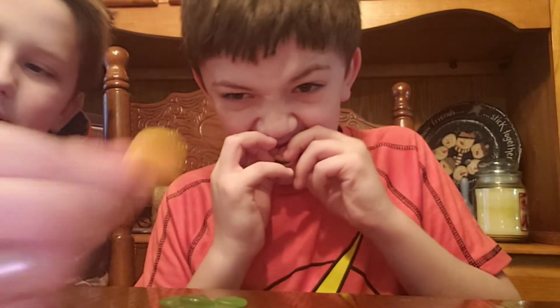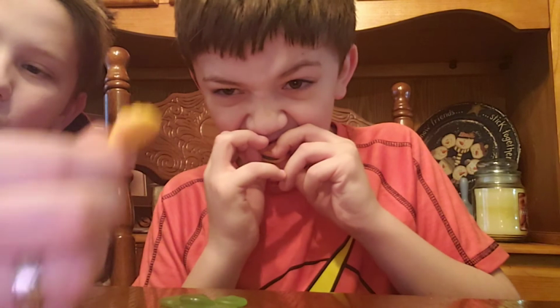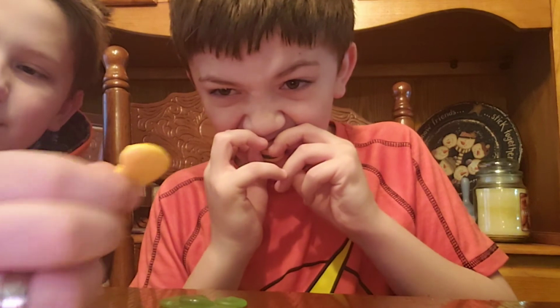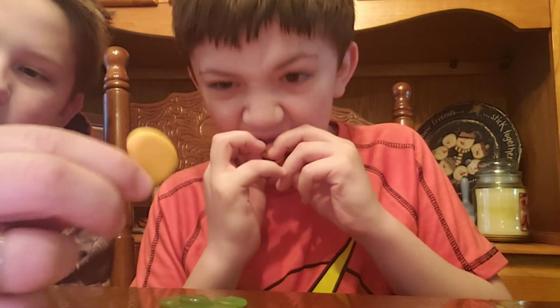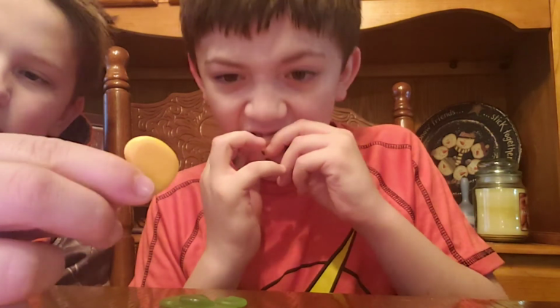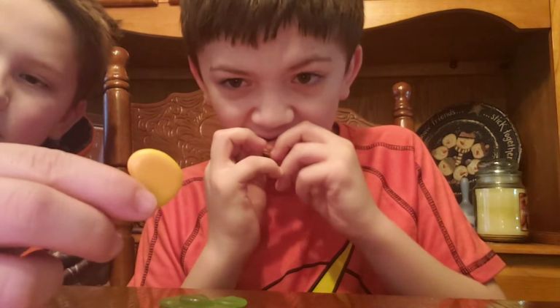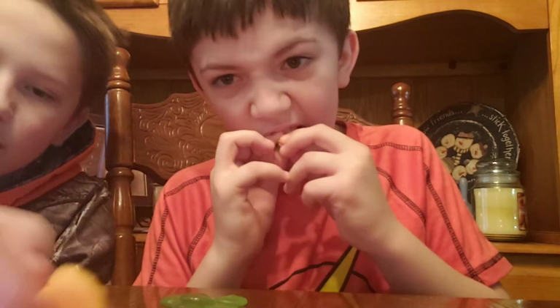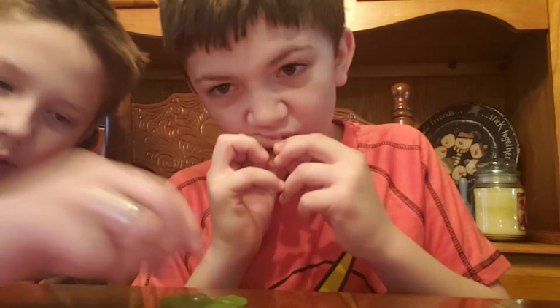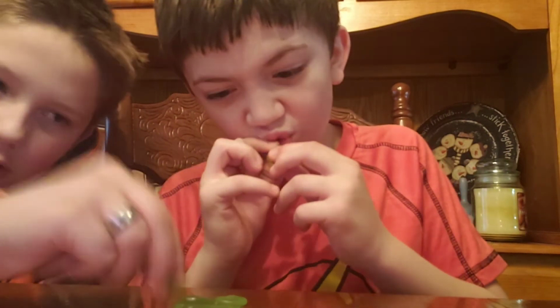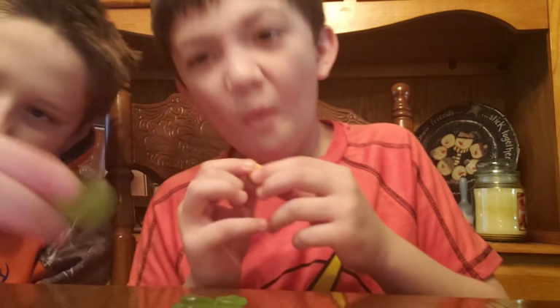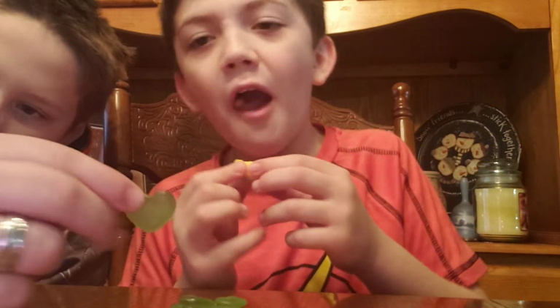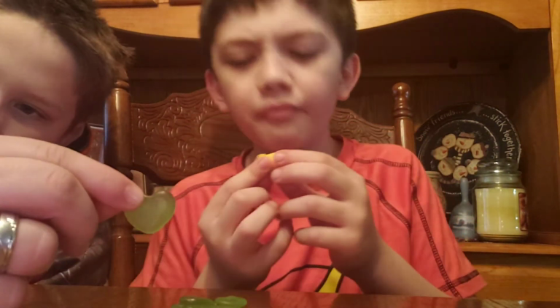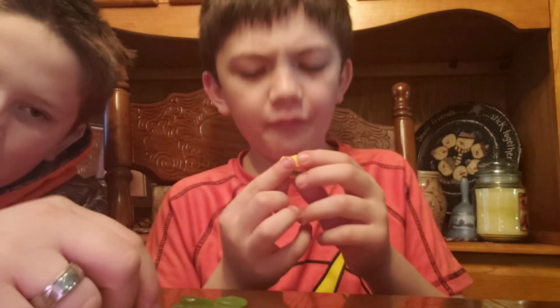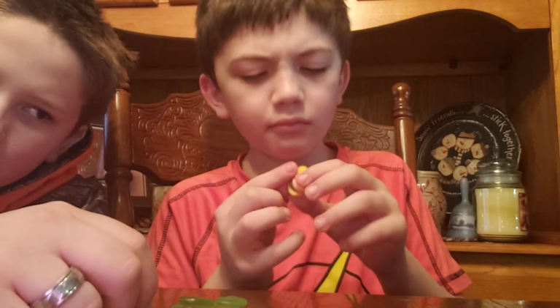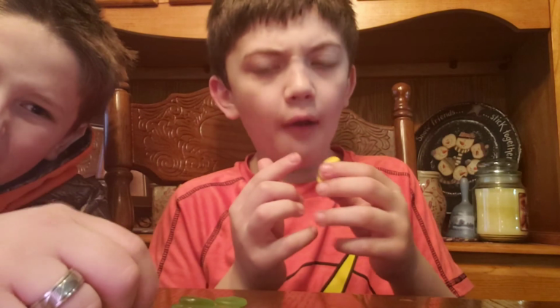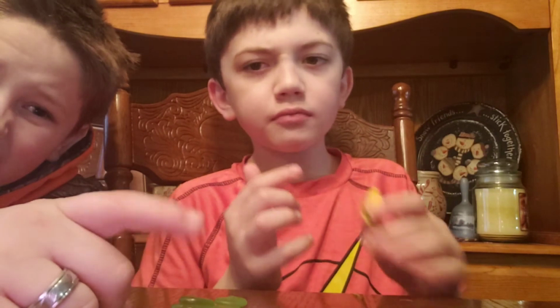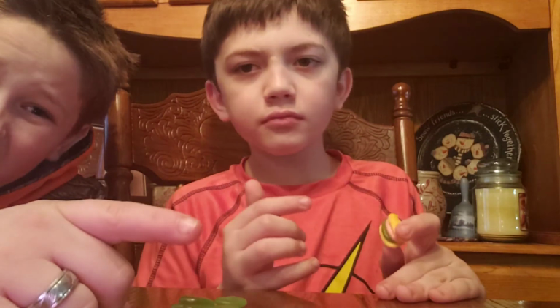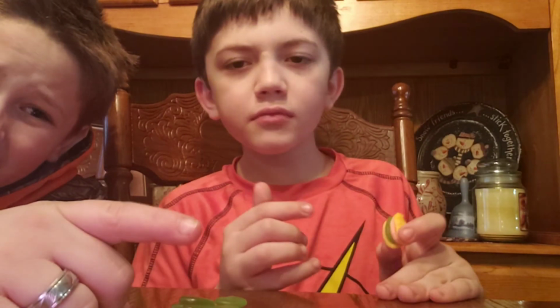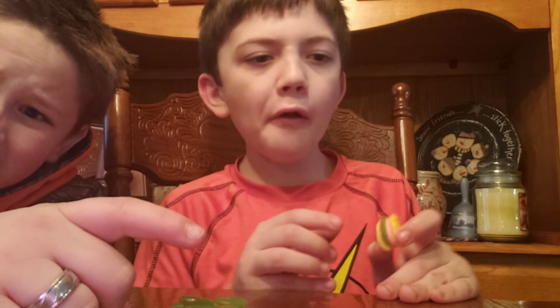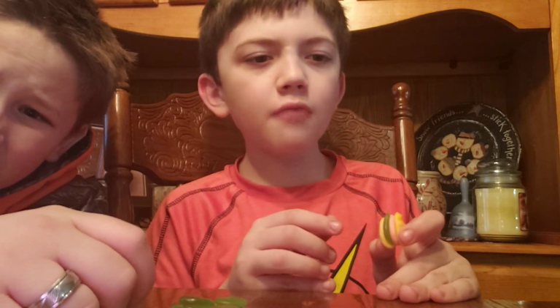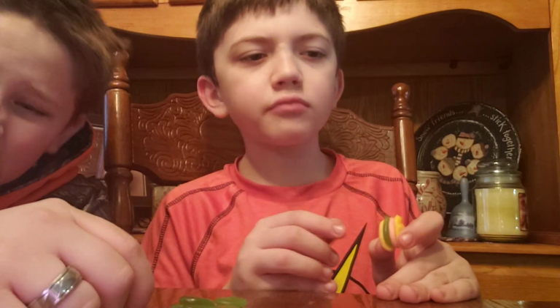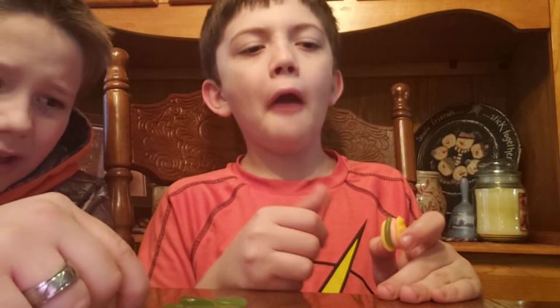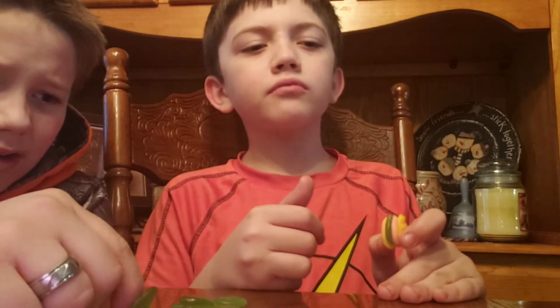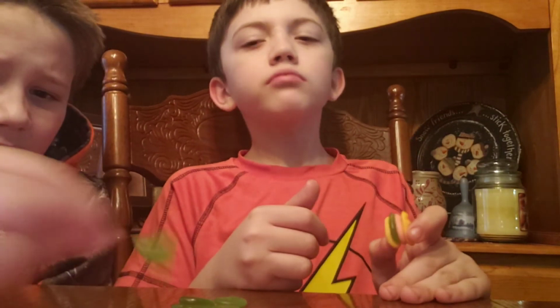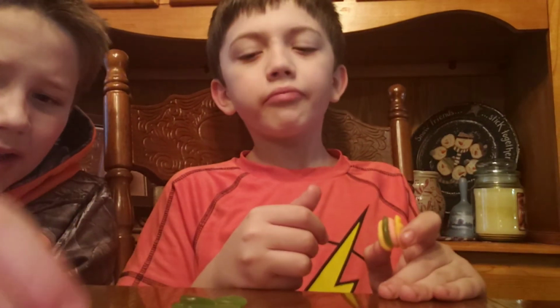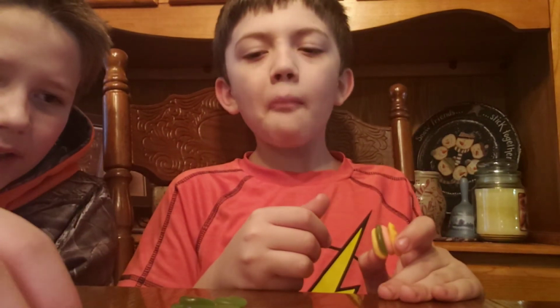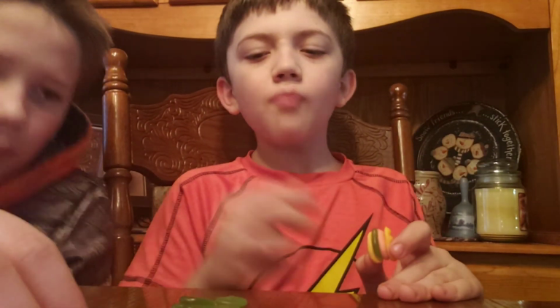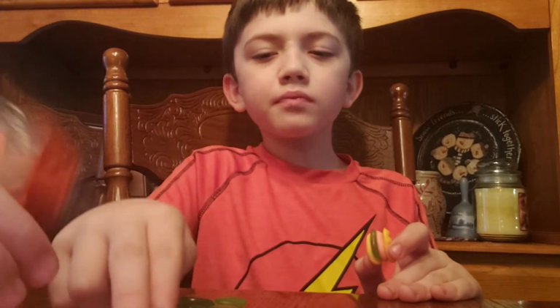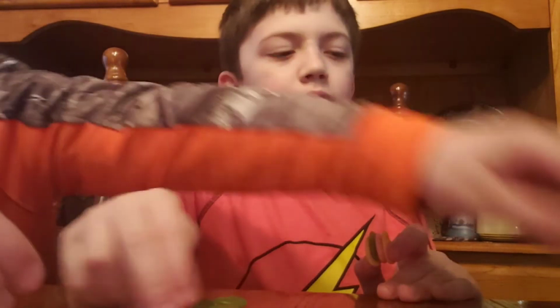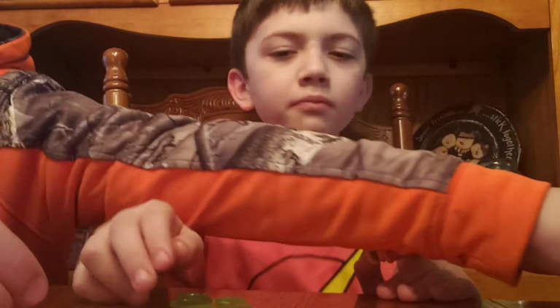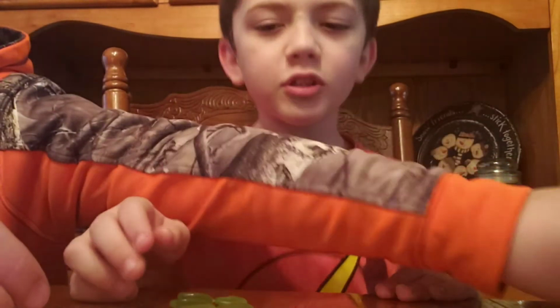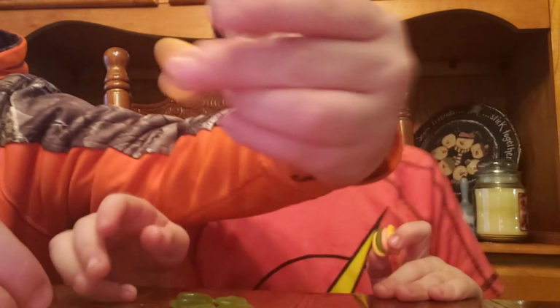Just to let you know, these things are orange creamsicle, these things are green apple, the pink things are cherry I think, and these flat ones are still orange.